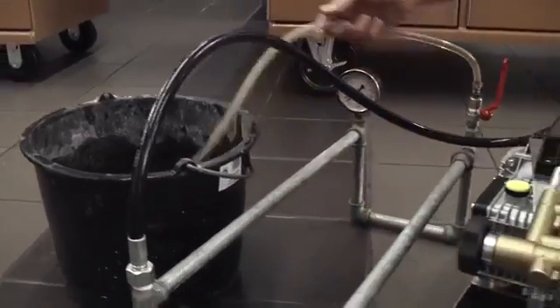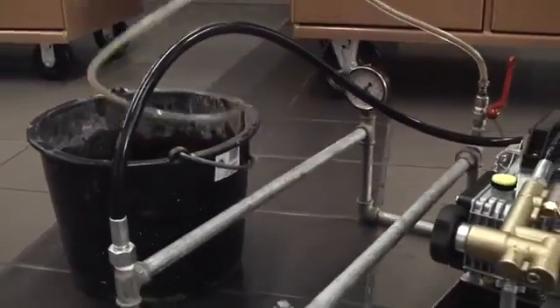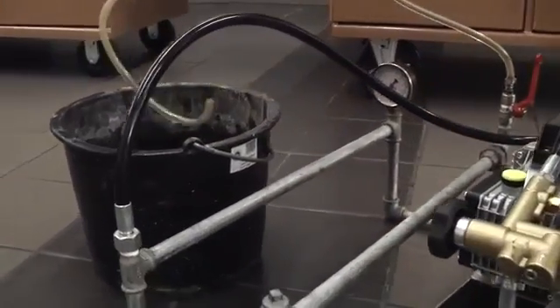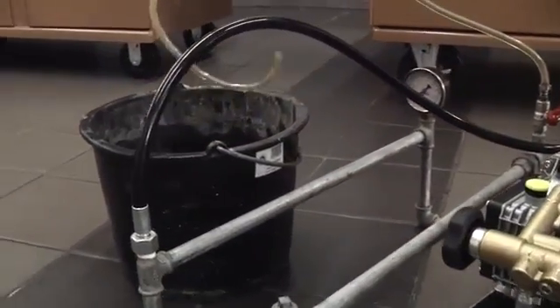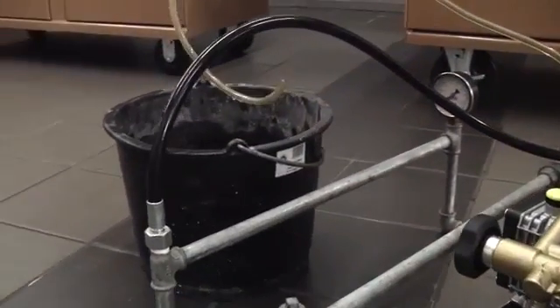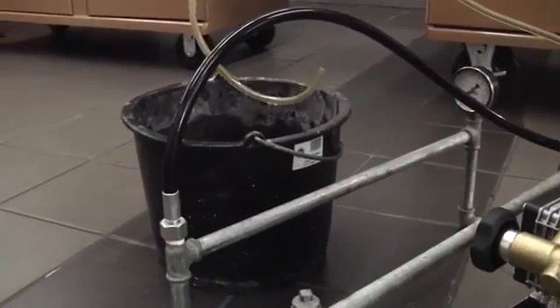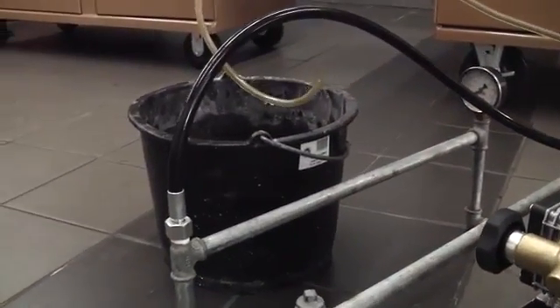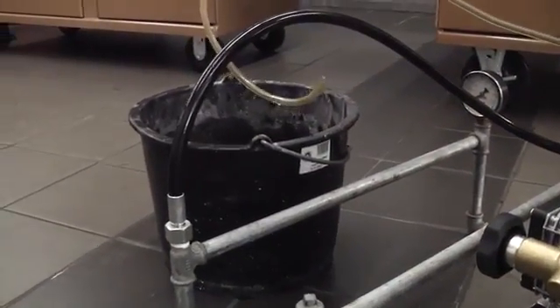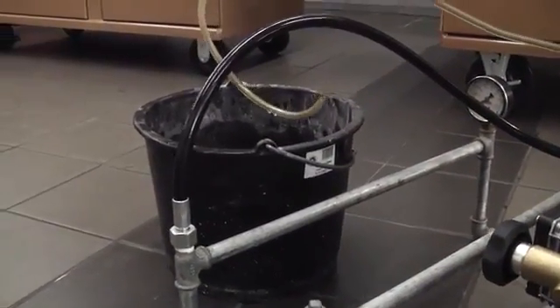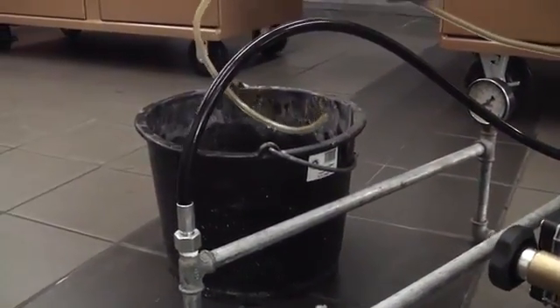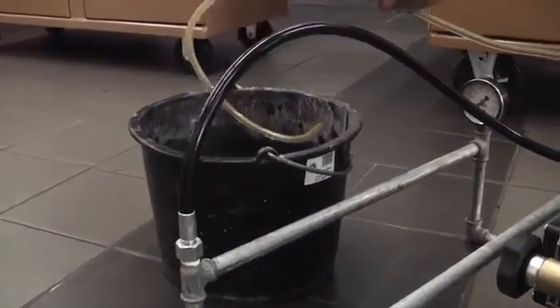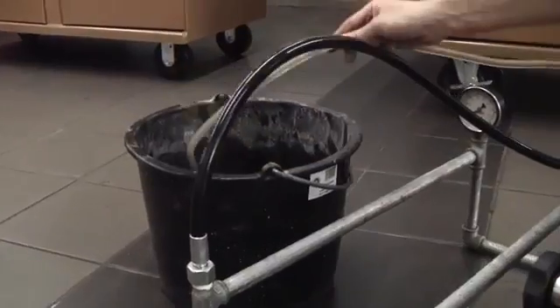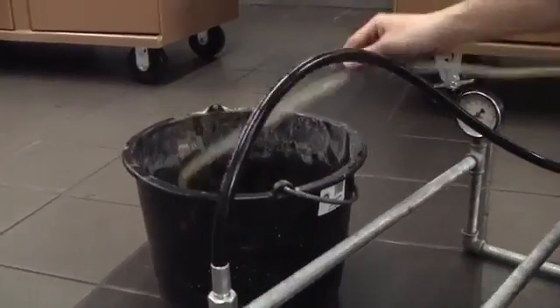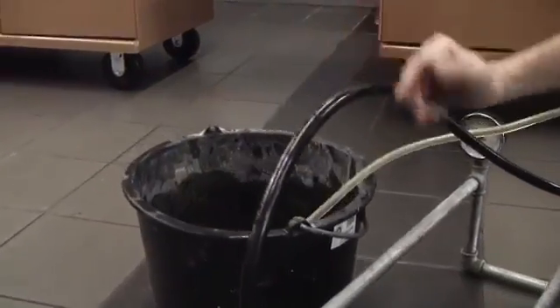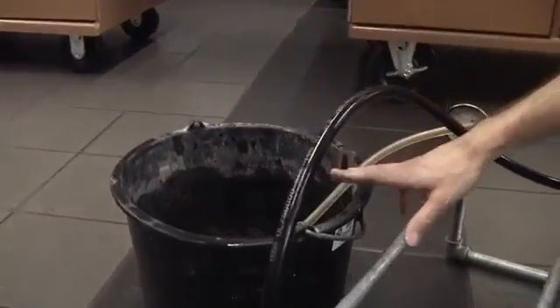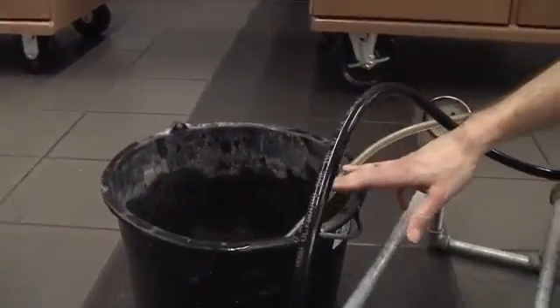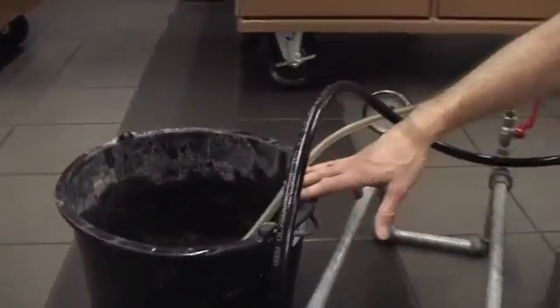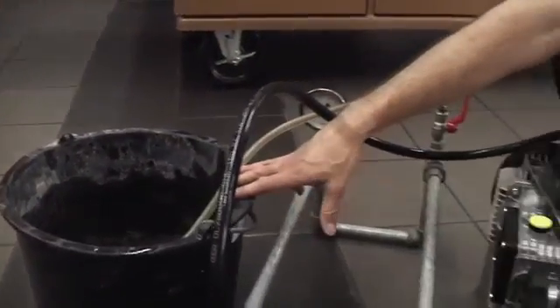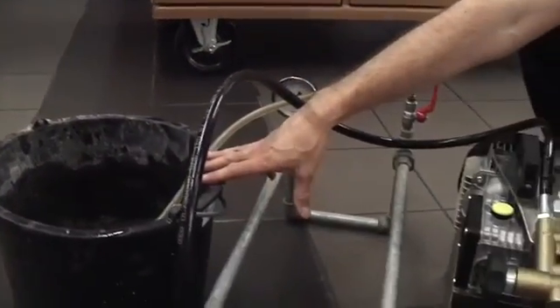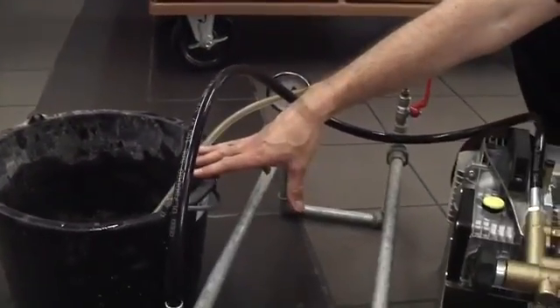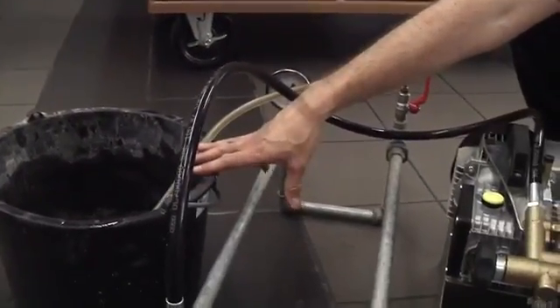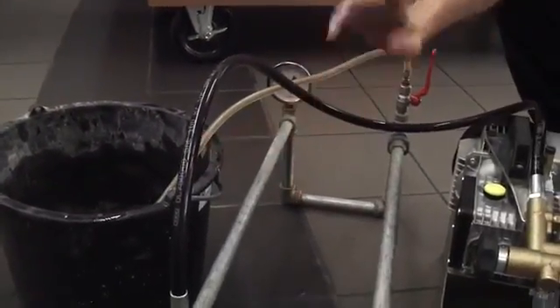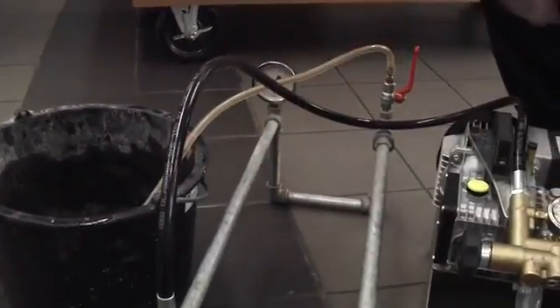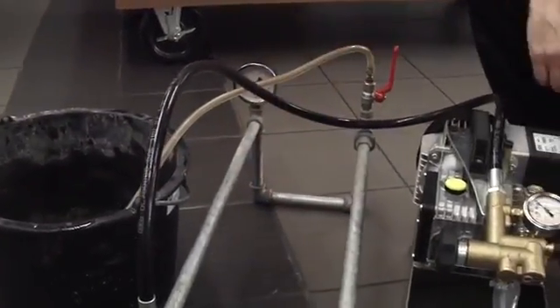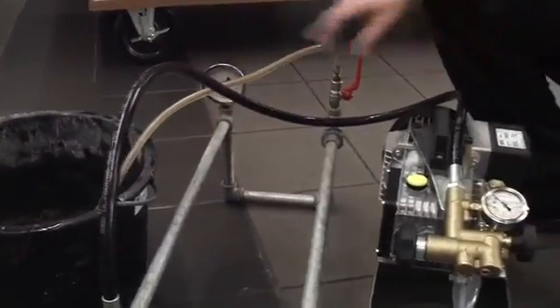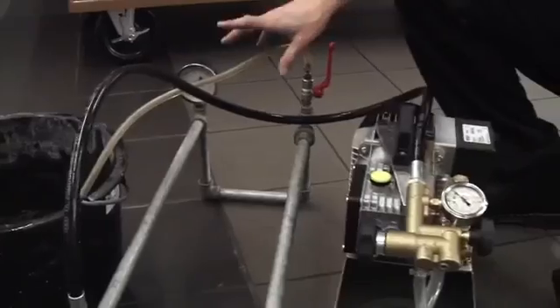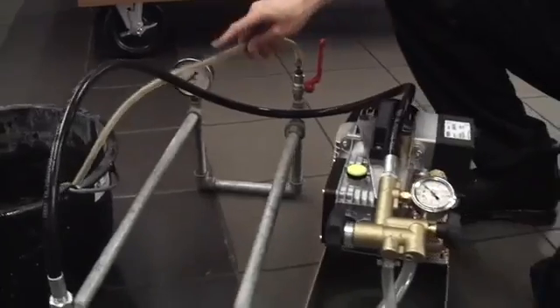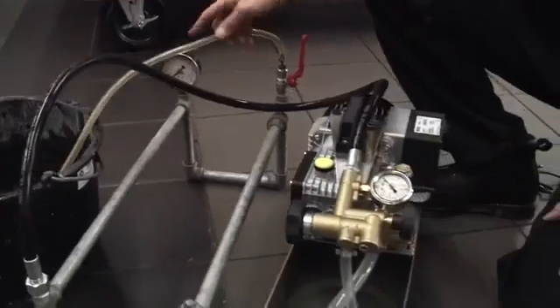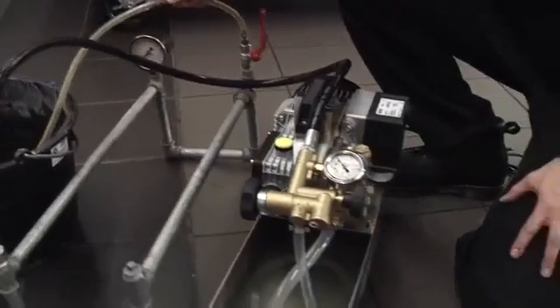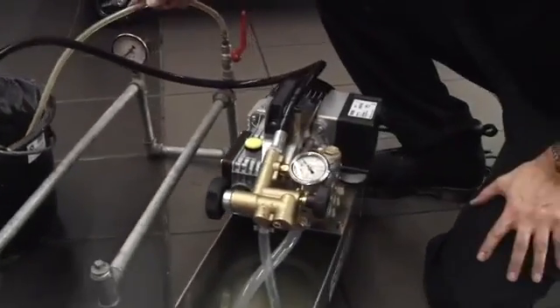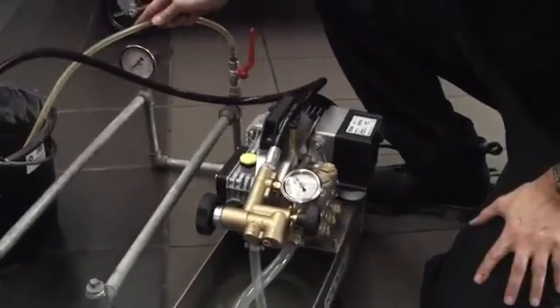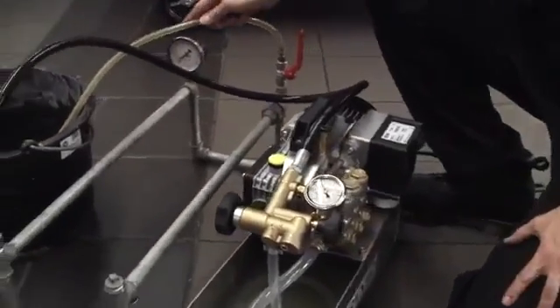Off the pipe work is just an outlet pipe to allow us to bleed the air out of the system and get some water into the bucket. So I'll run the pump up and we'll do exactly that — we'll take the air out of the system.